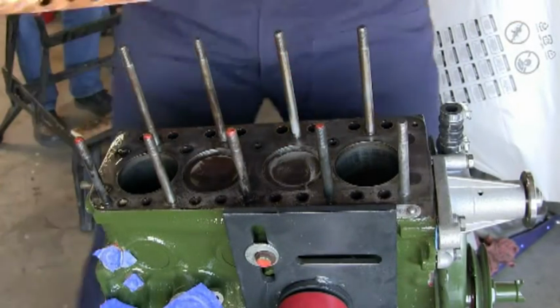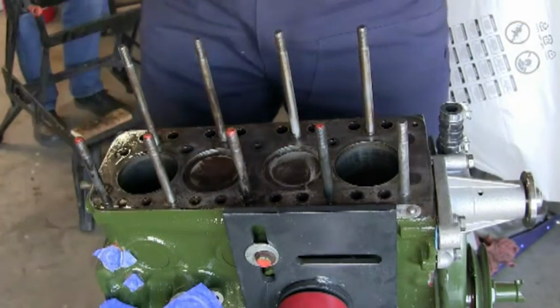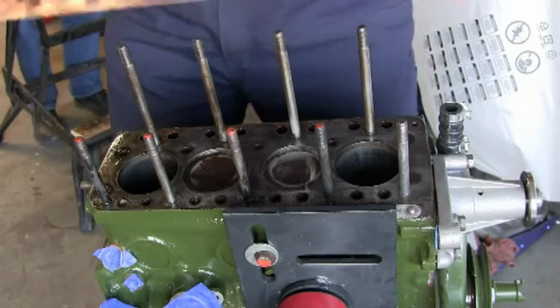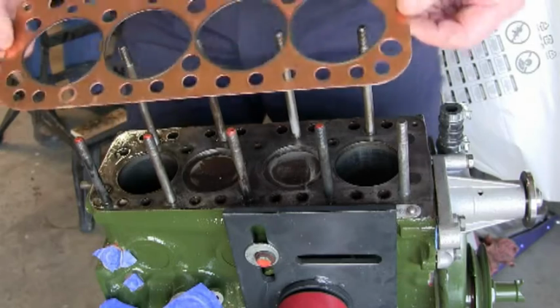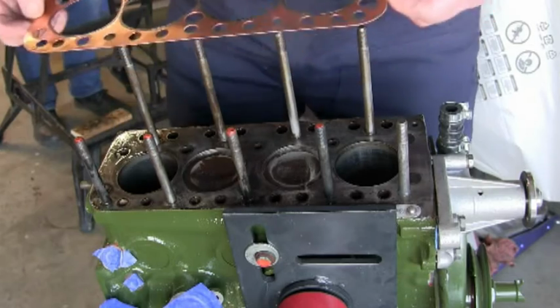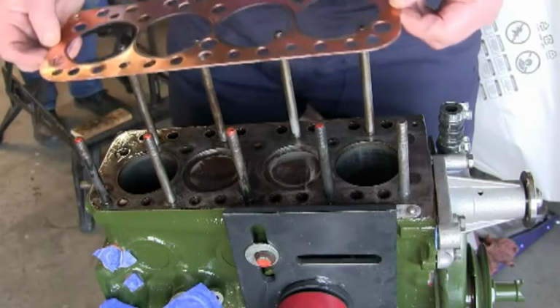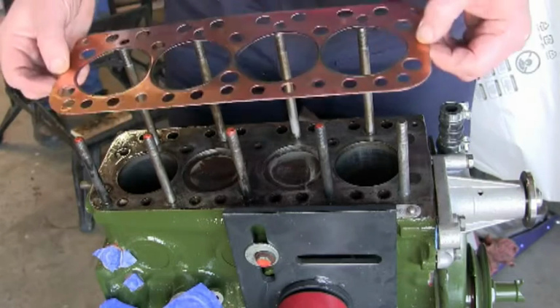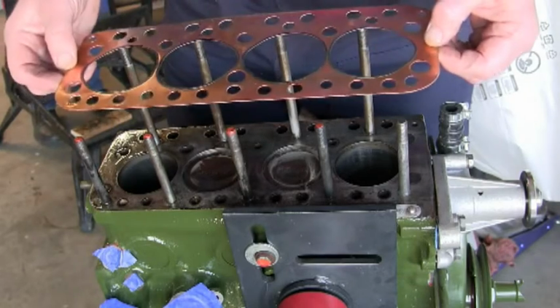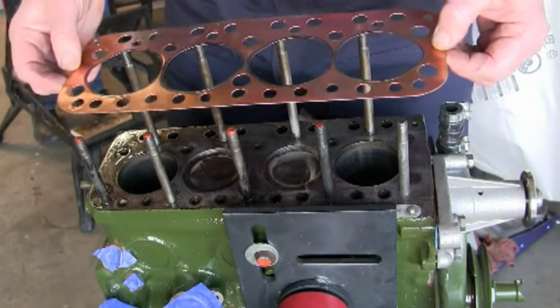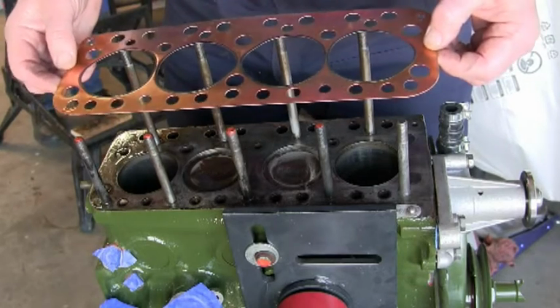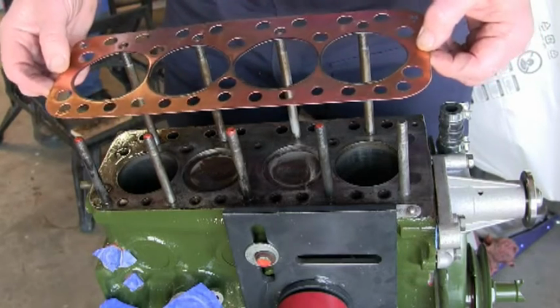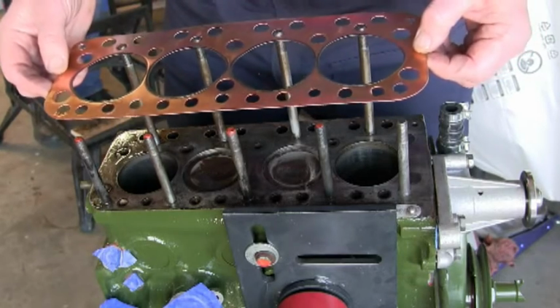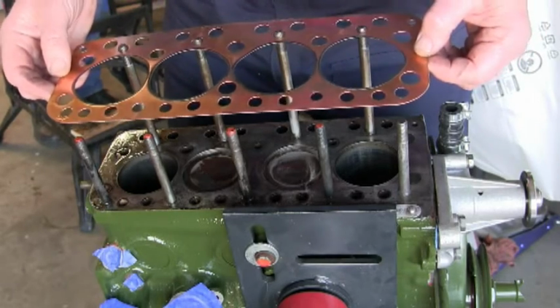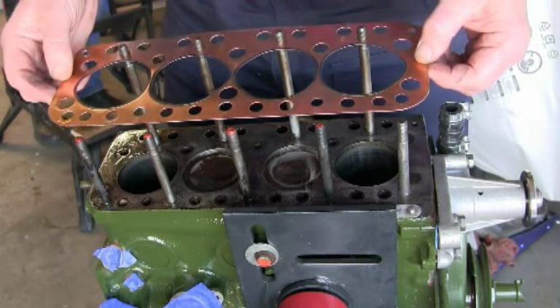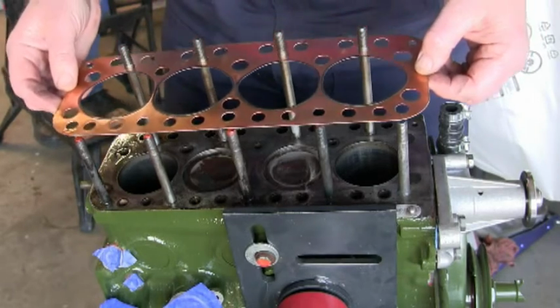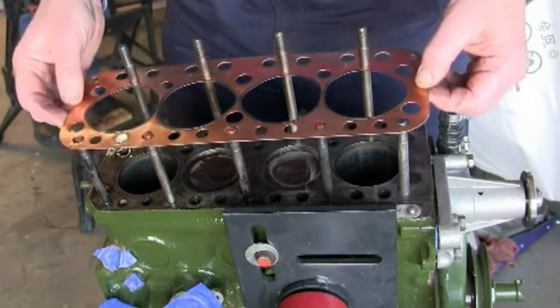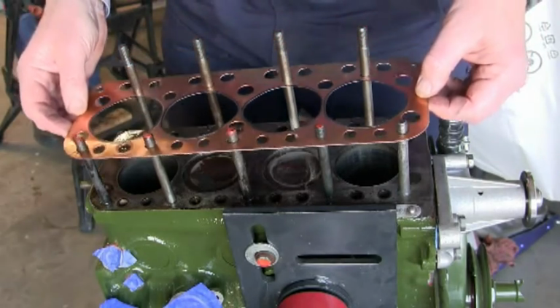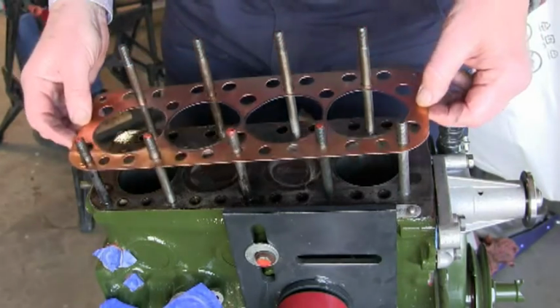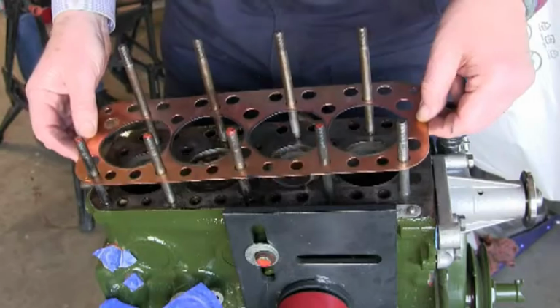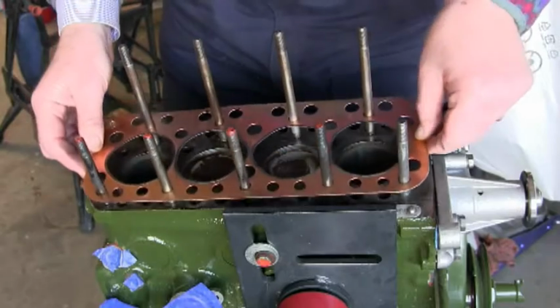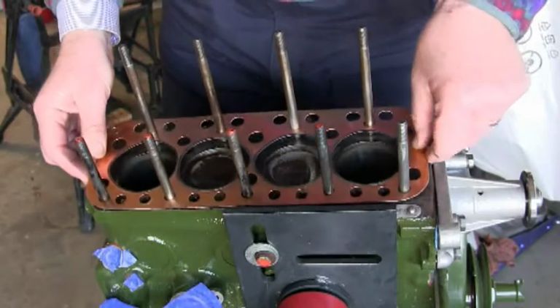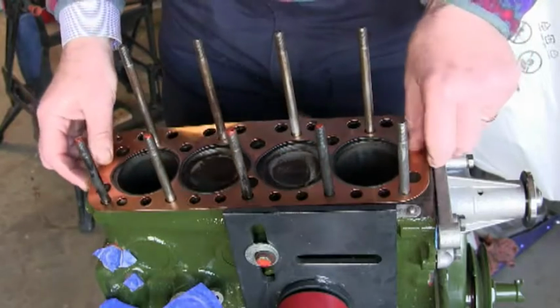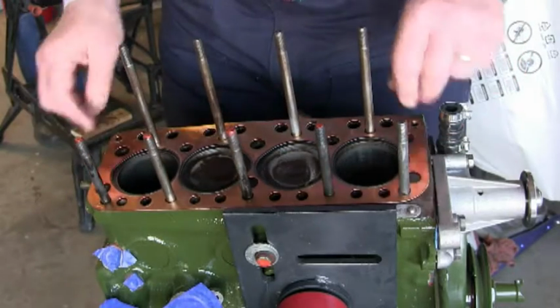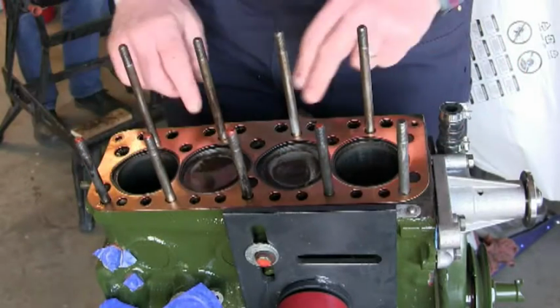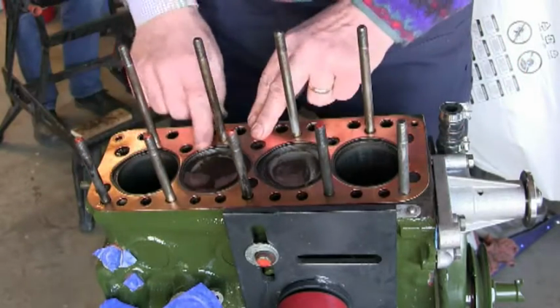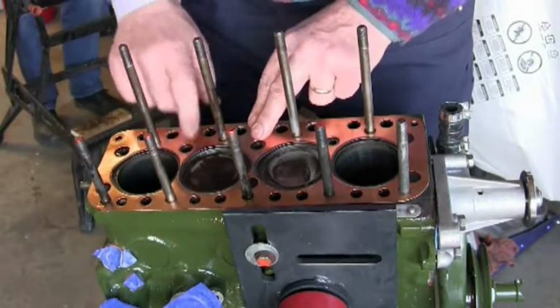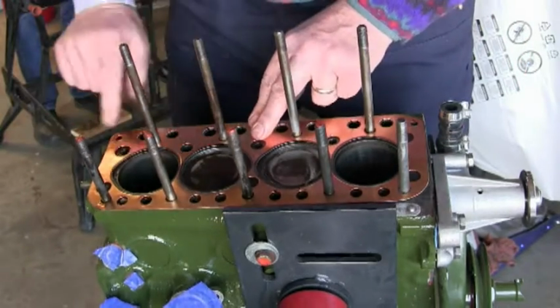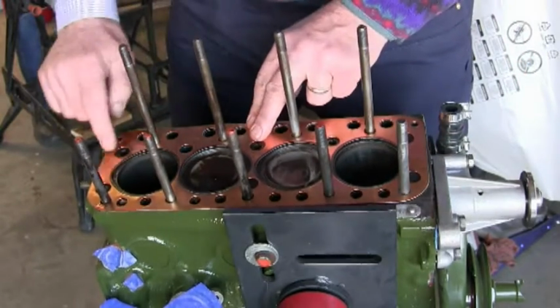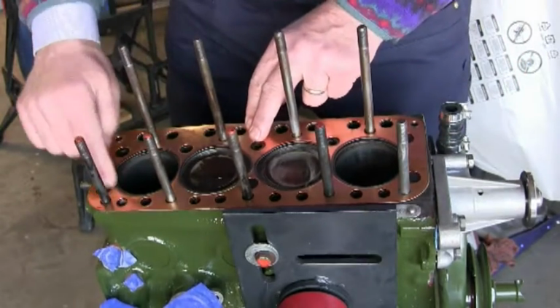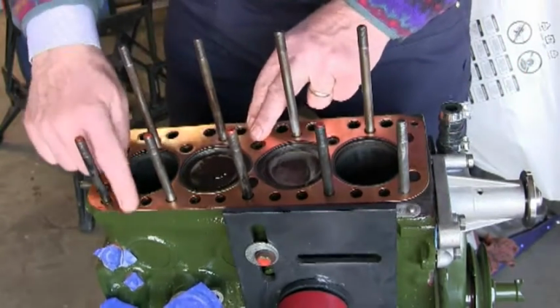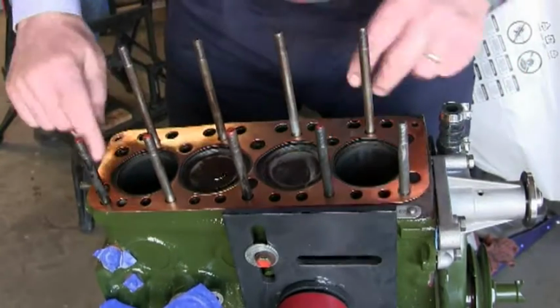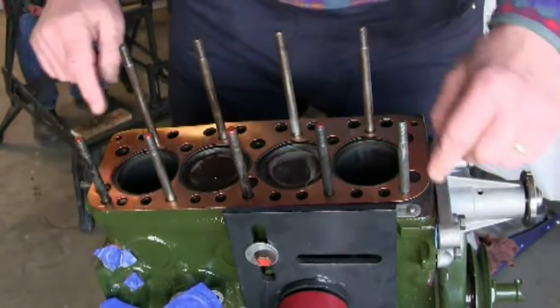Head gasket goes on, copy side up. We're not putting any sealant or Permatex or anything like that on. That should be just fine.